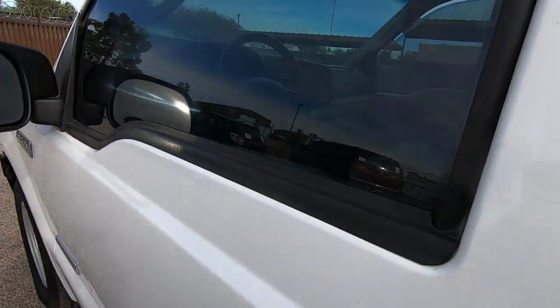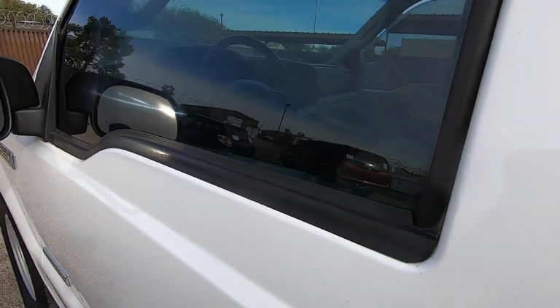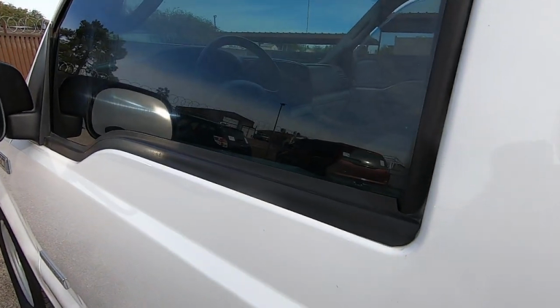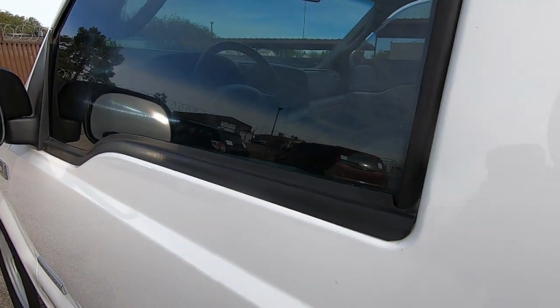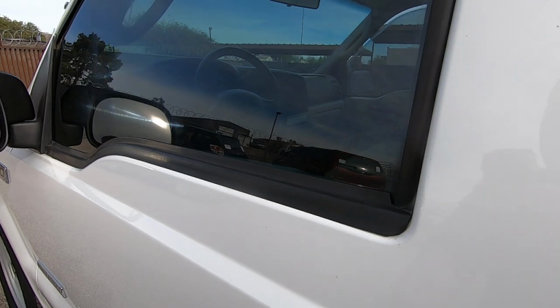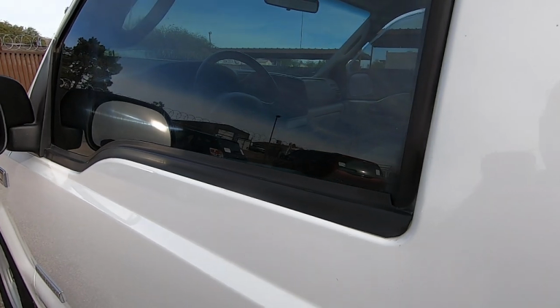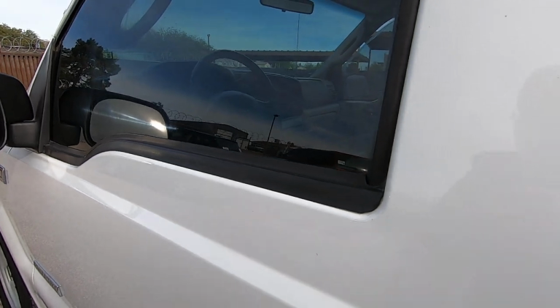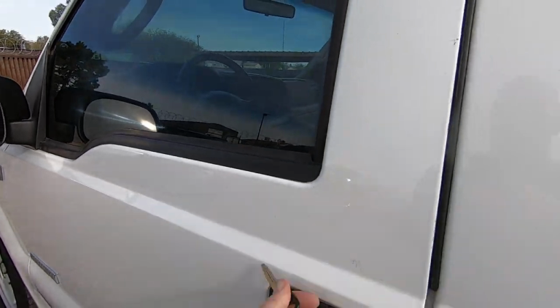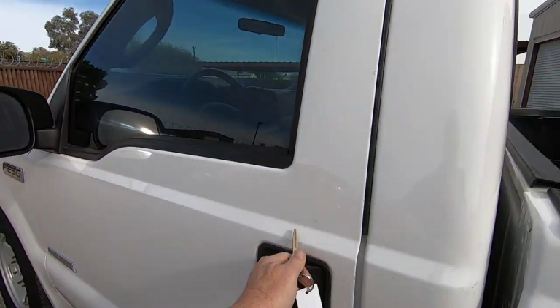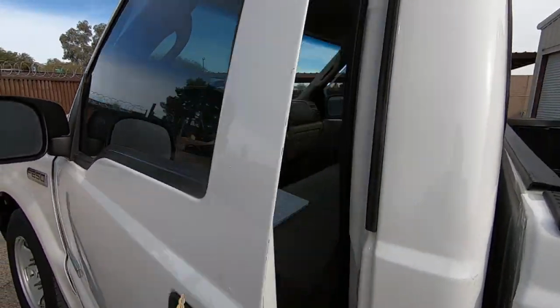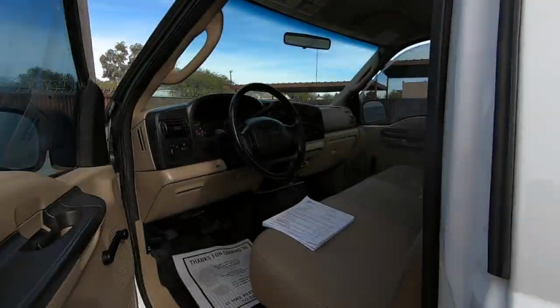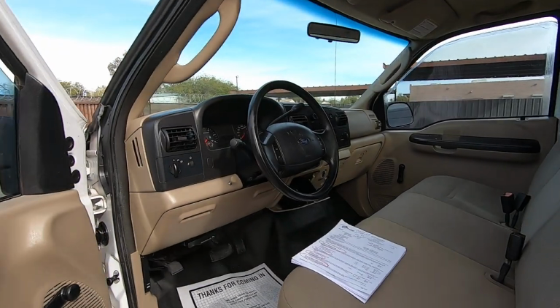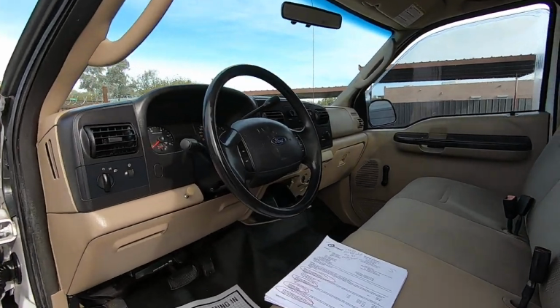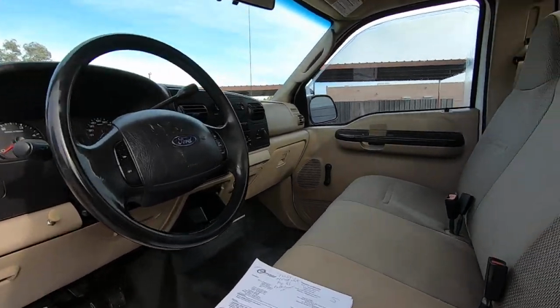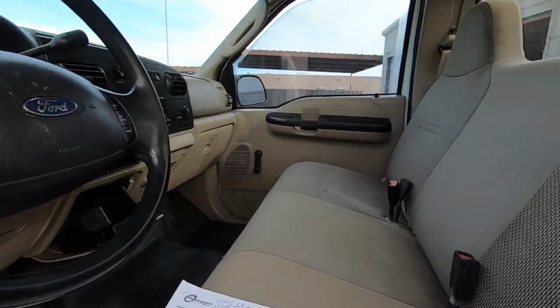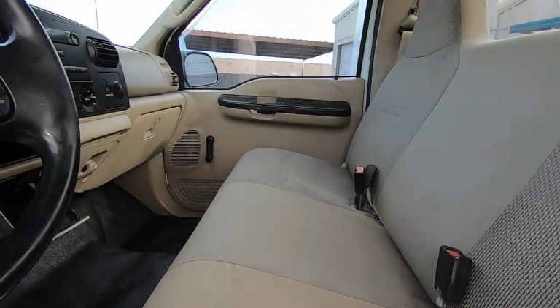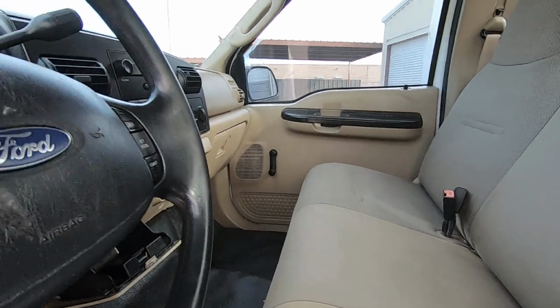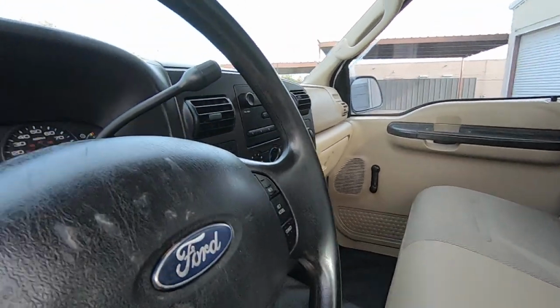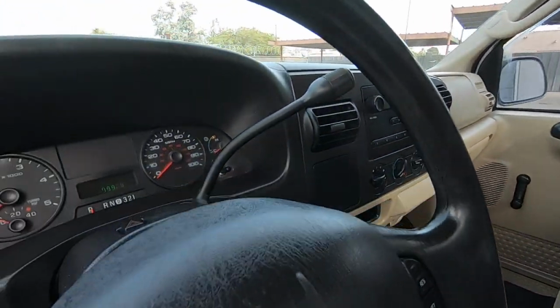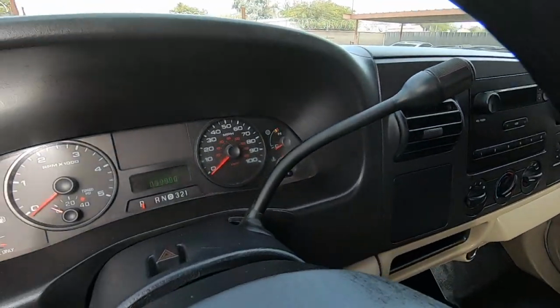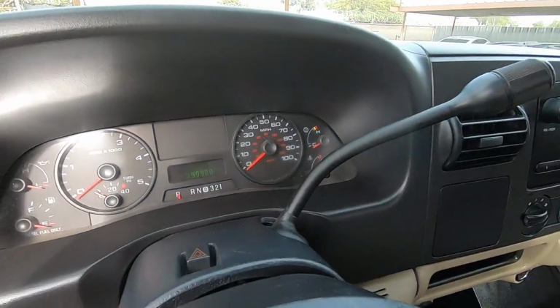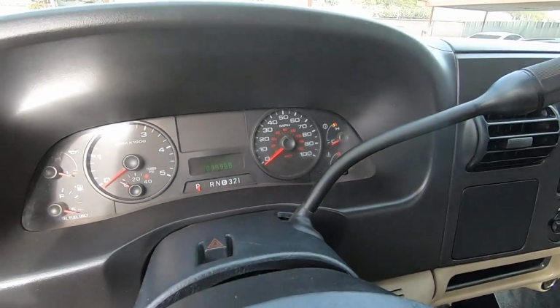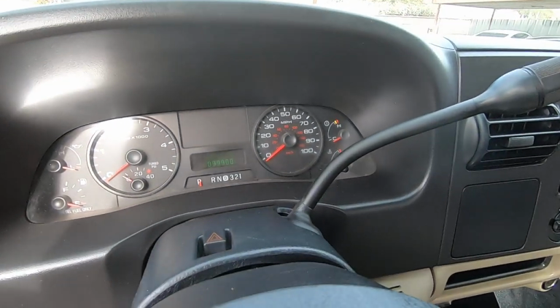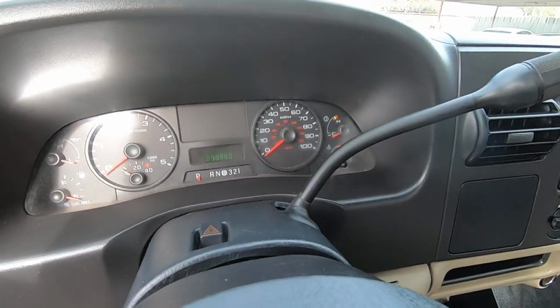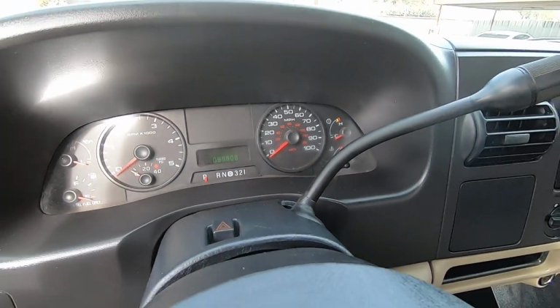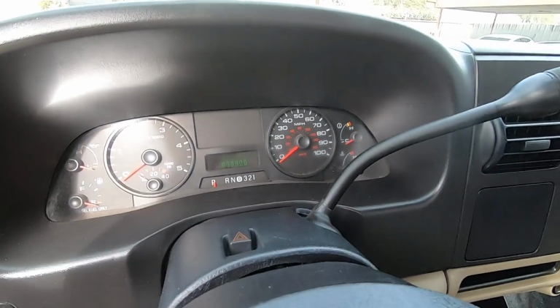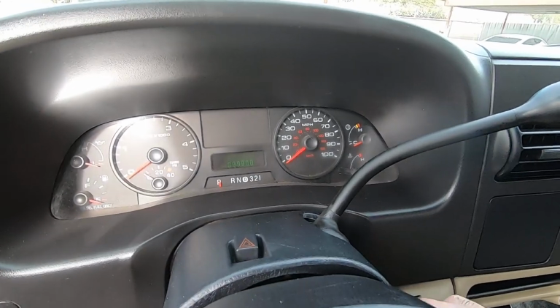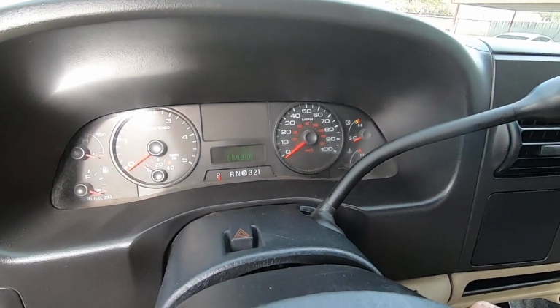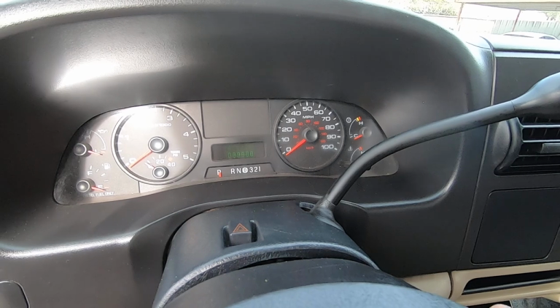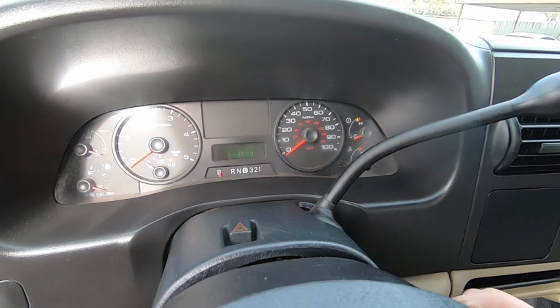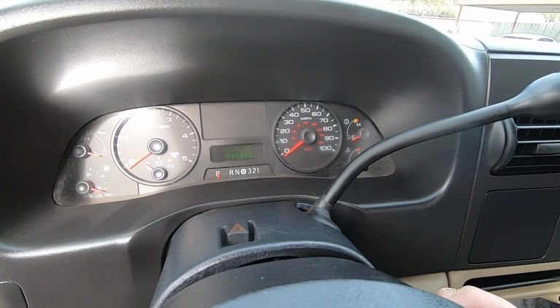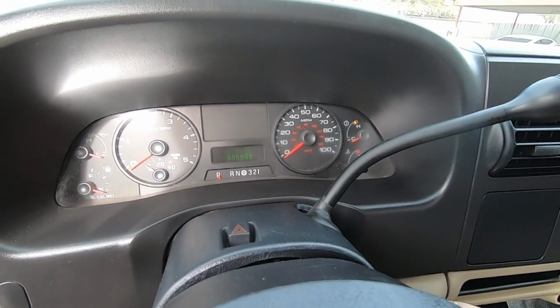There's your locks — basic and old school. 99,900 miles are on it.